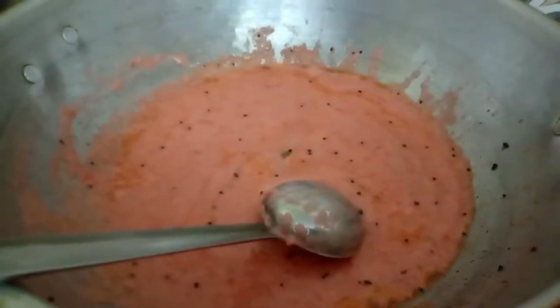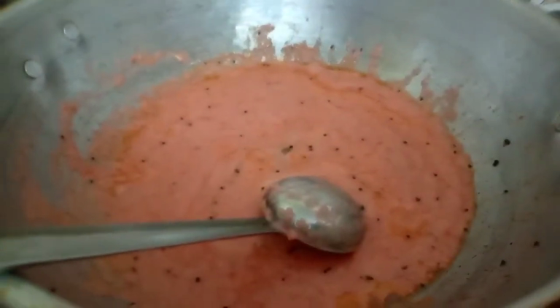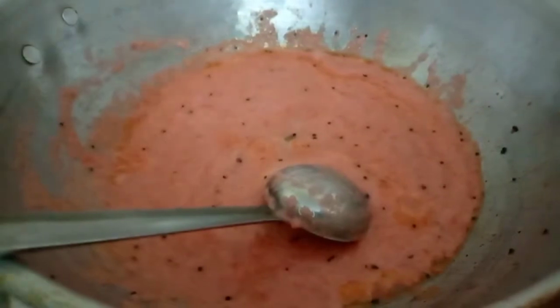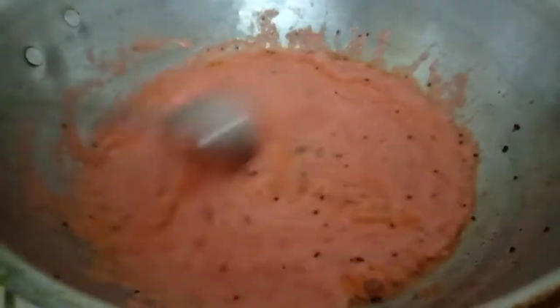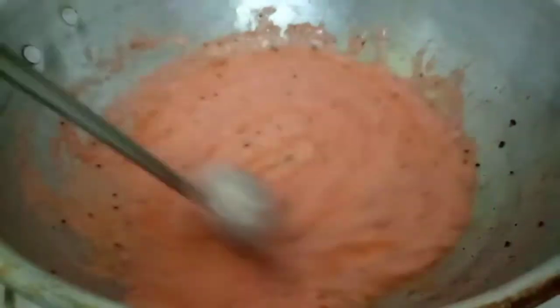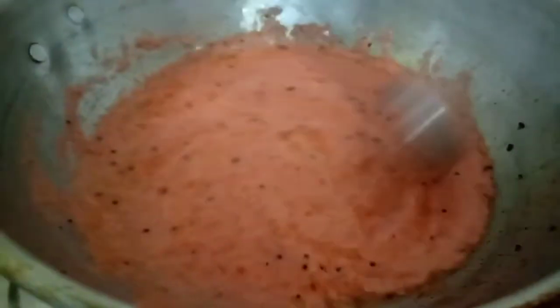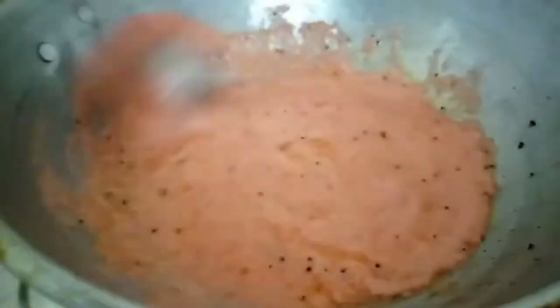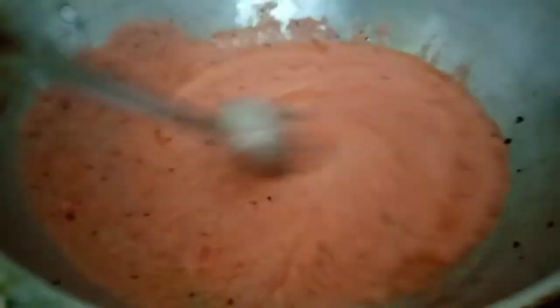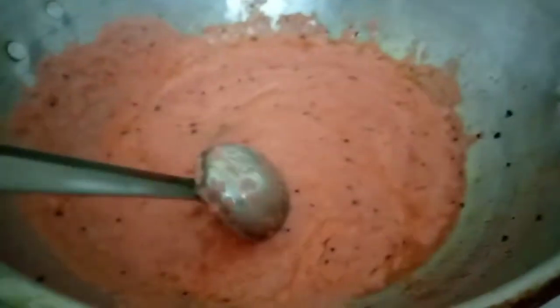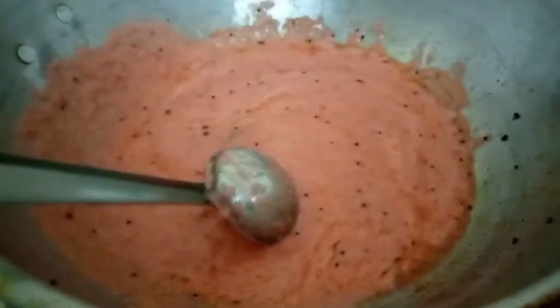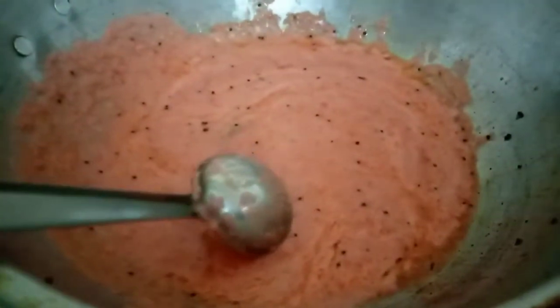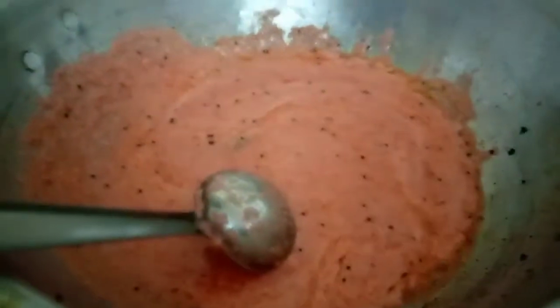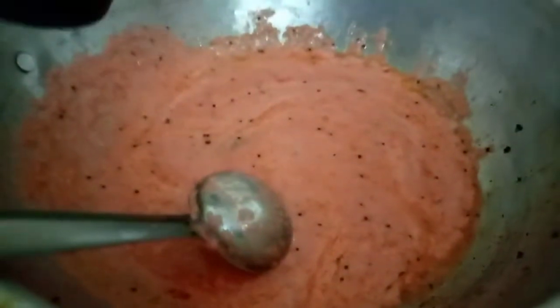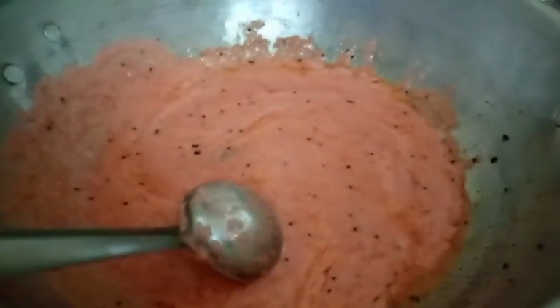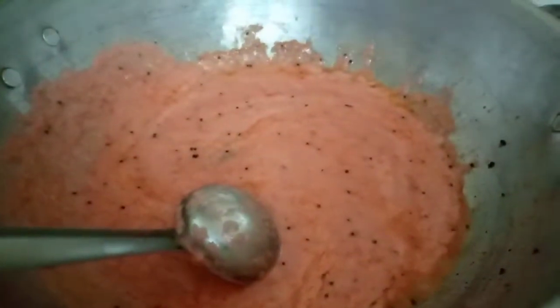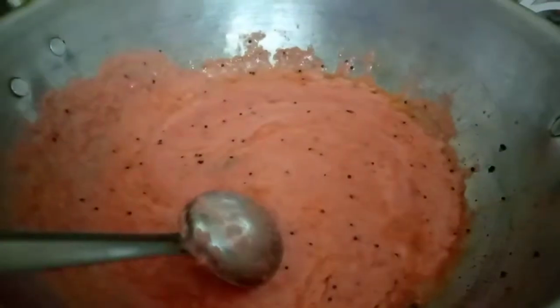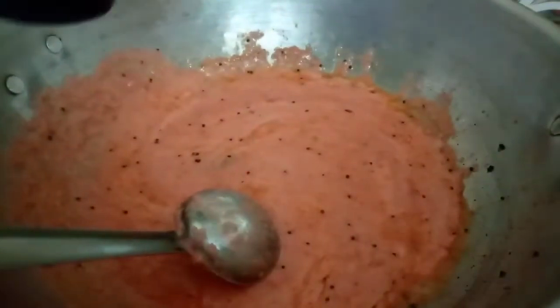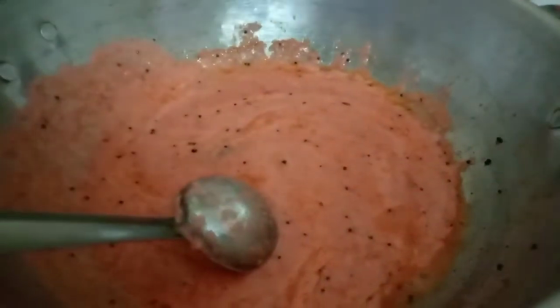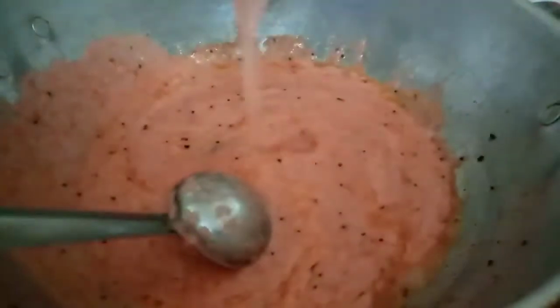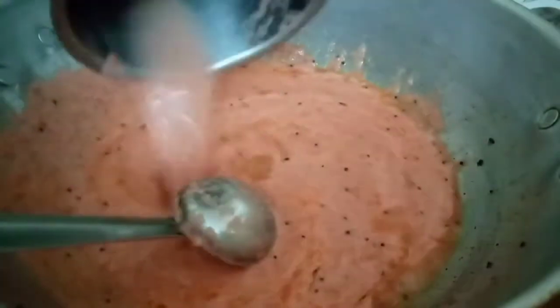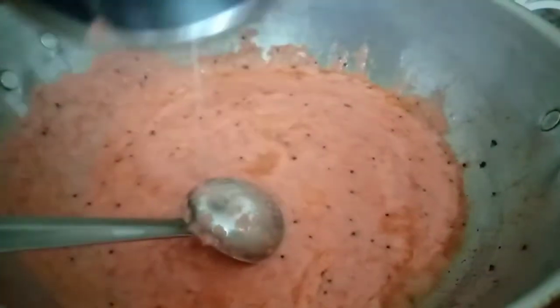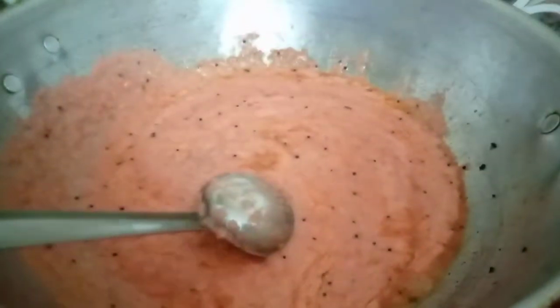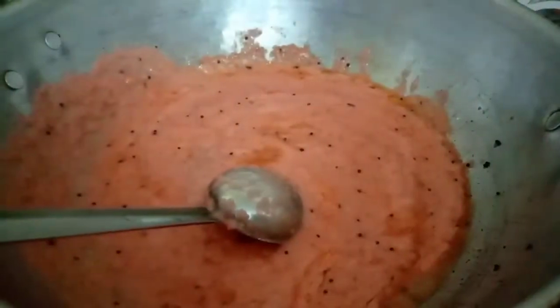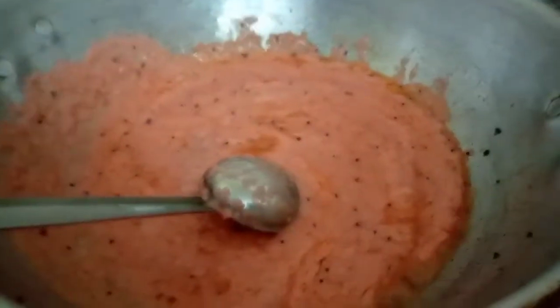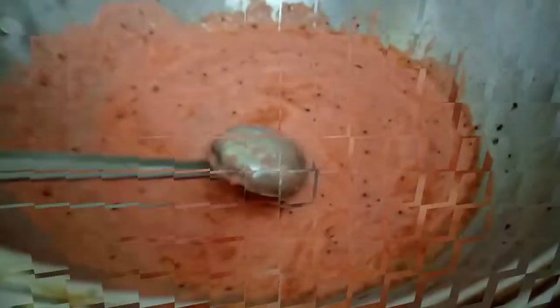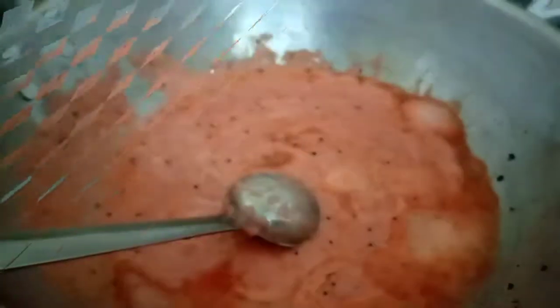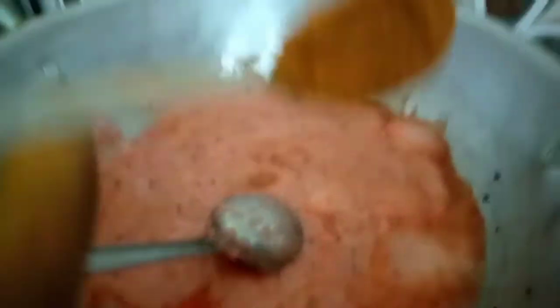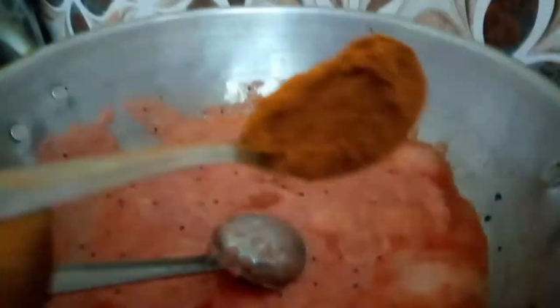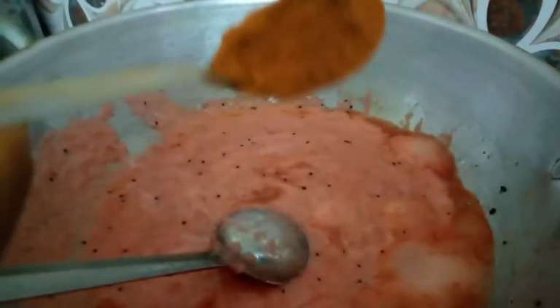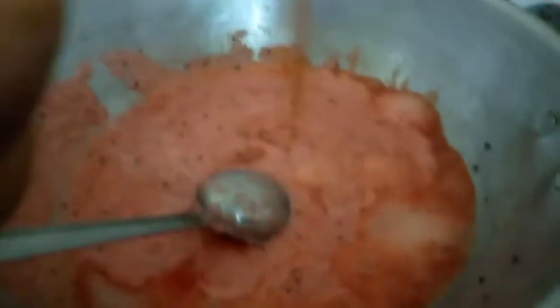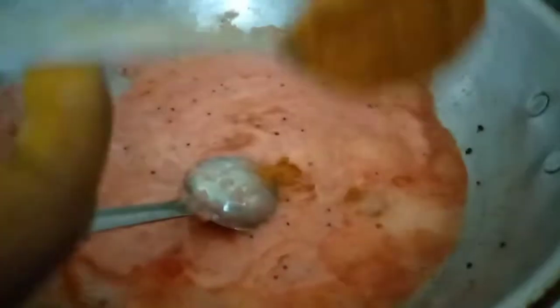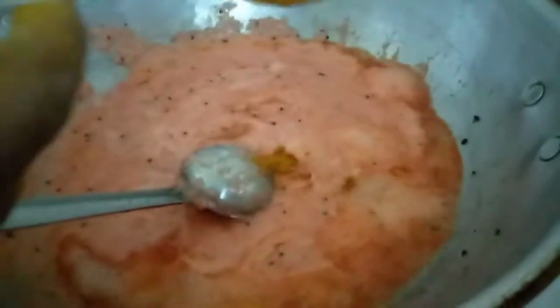Let's pour a glass. You can mix it in. Wait until you get it. I'm going to put chili powder in.